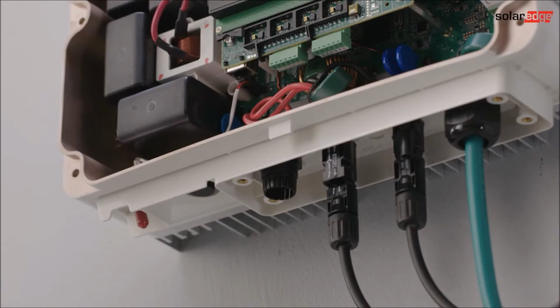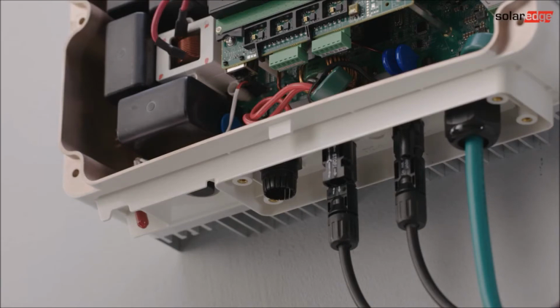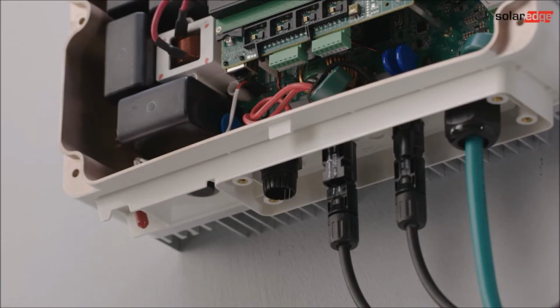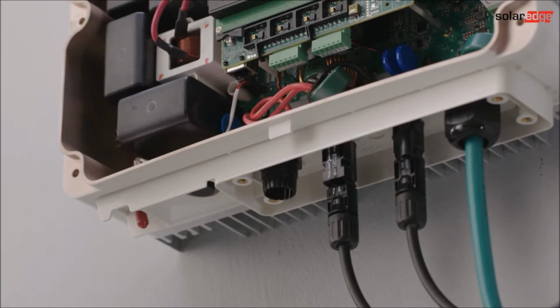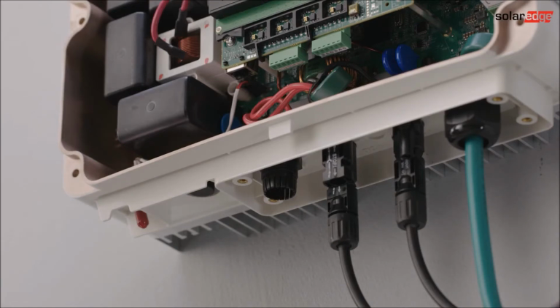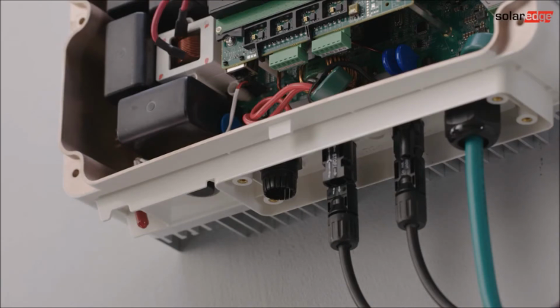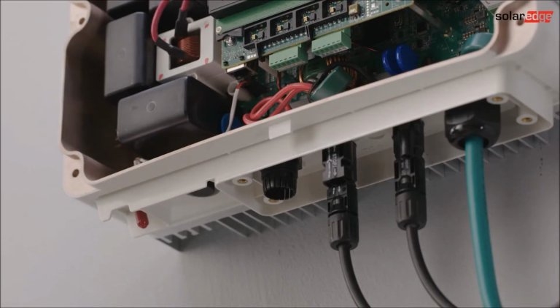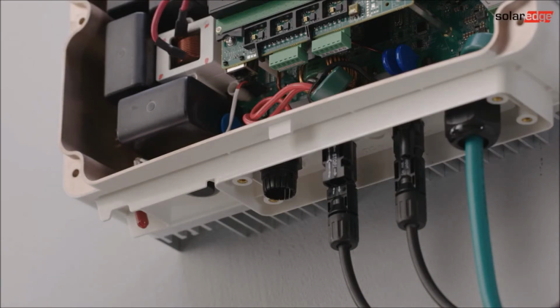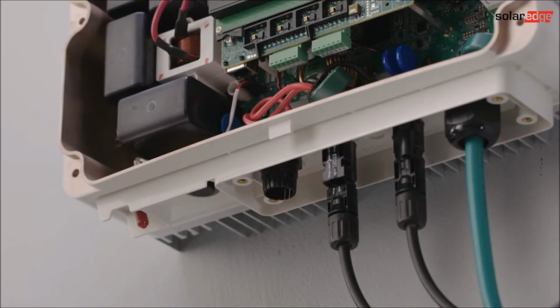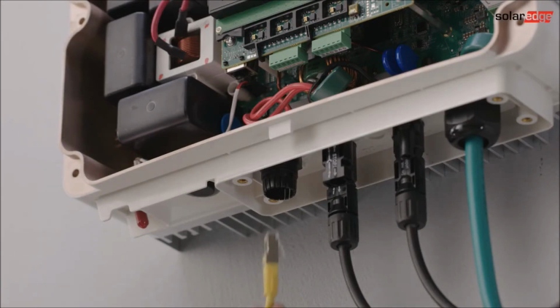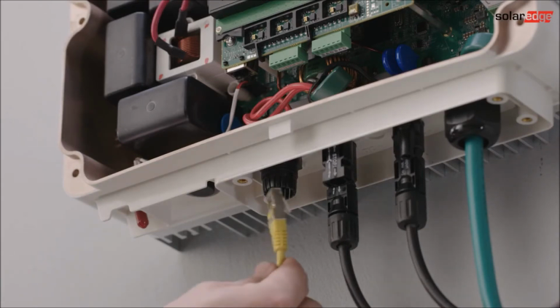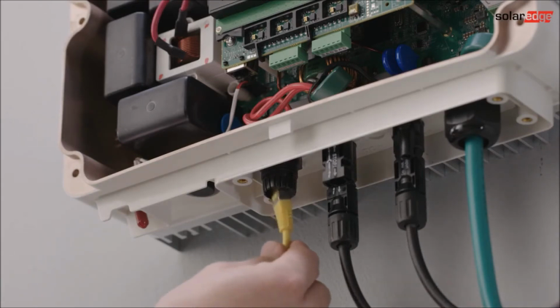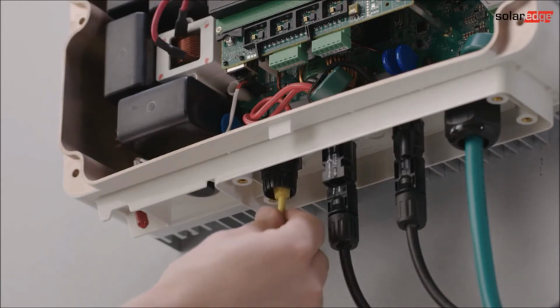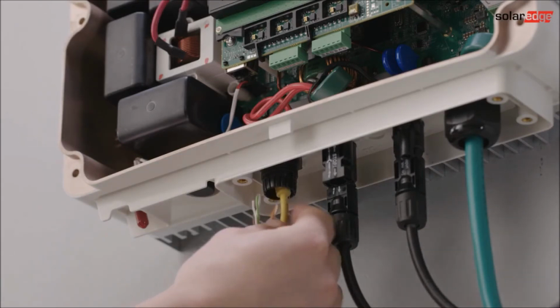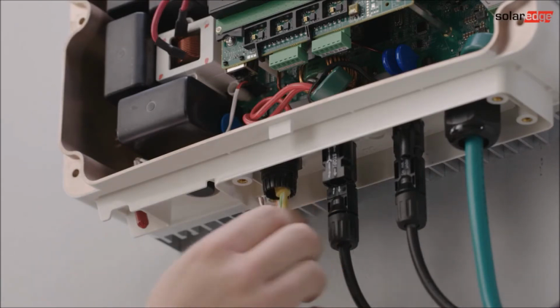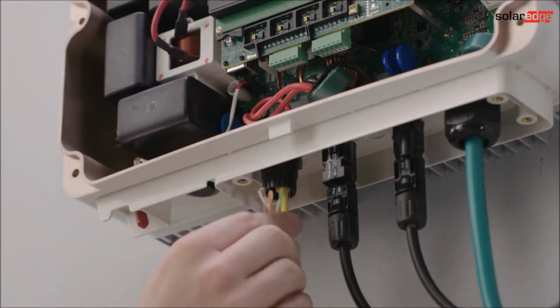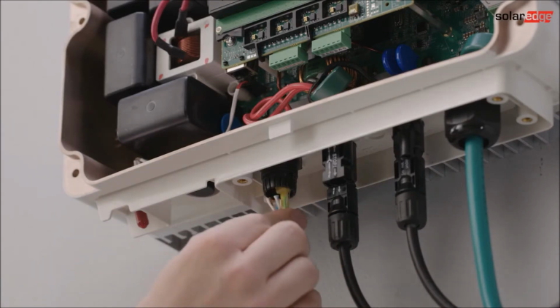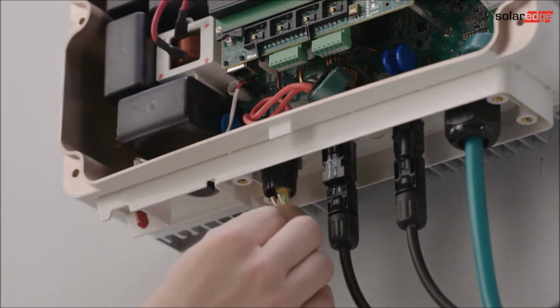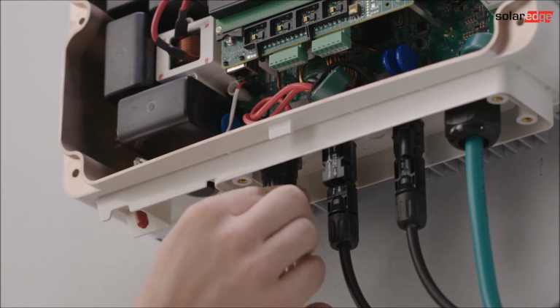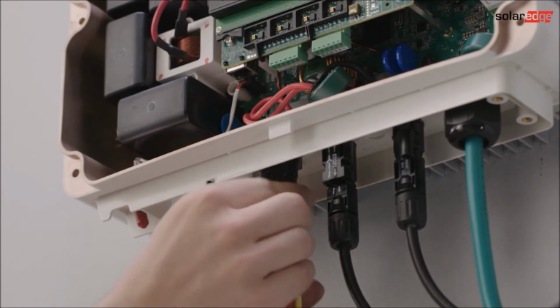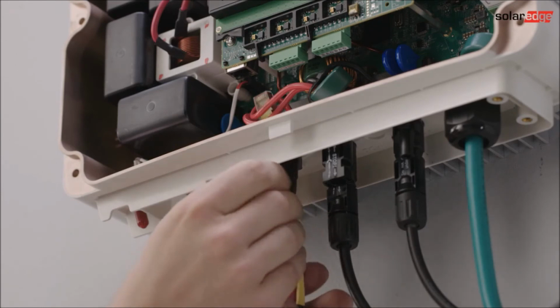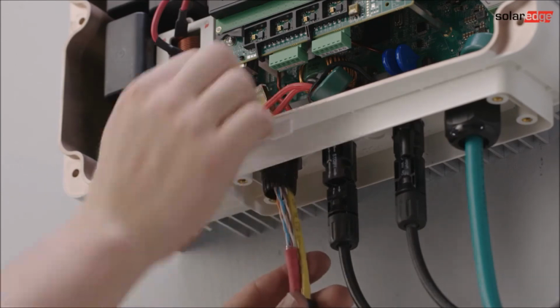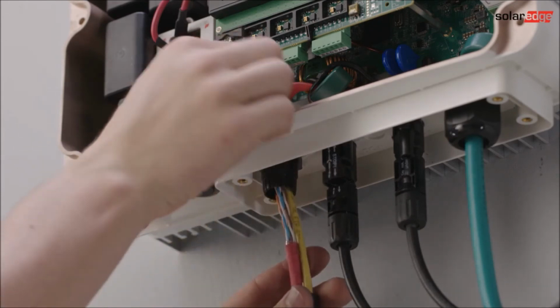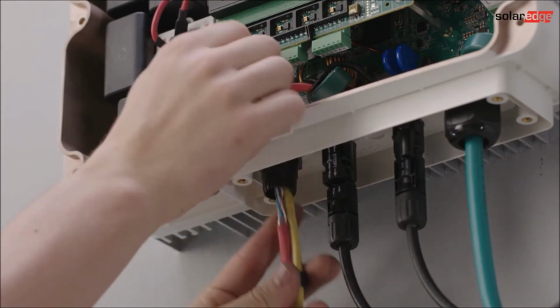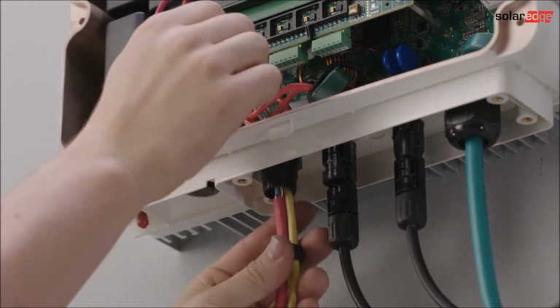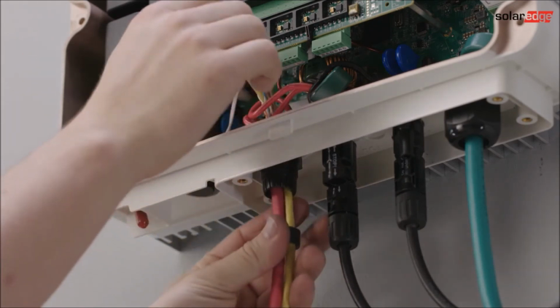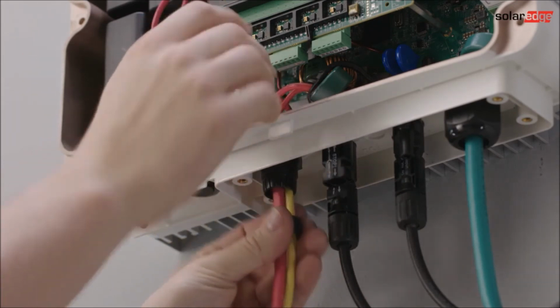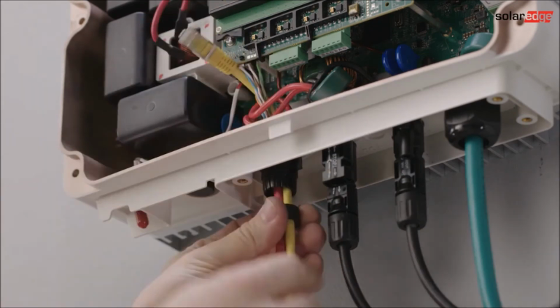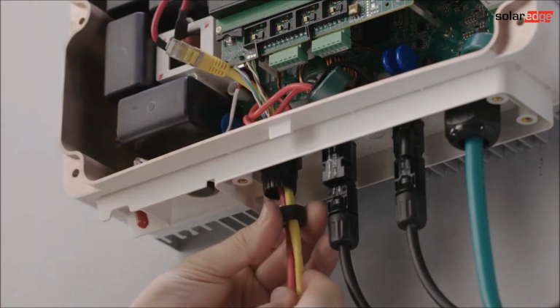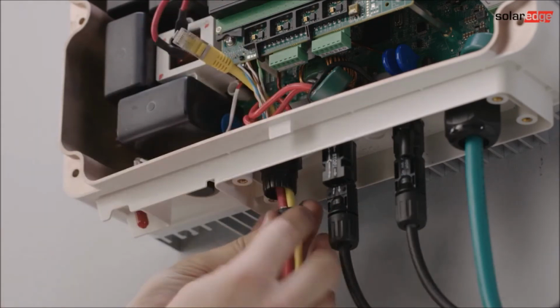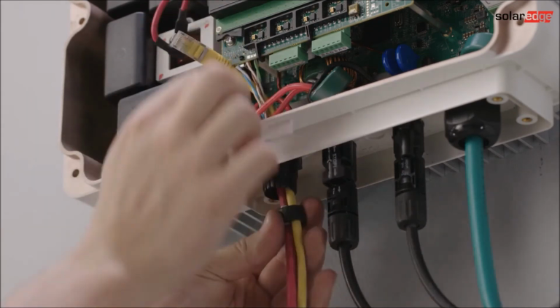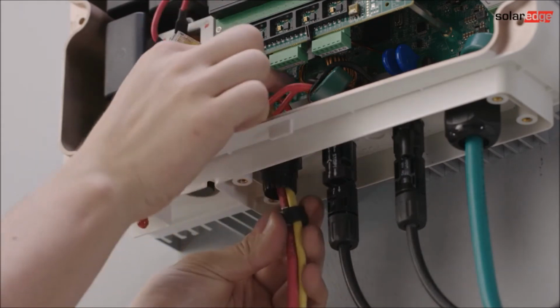We are now going to hook up the internet connection. The easiest way to do this is to run a CAT 5 Ethernet cable from the internet router to the inverter.